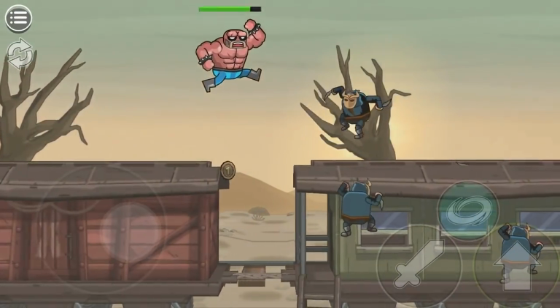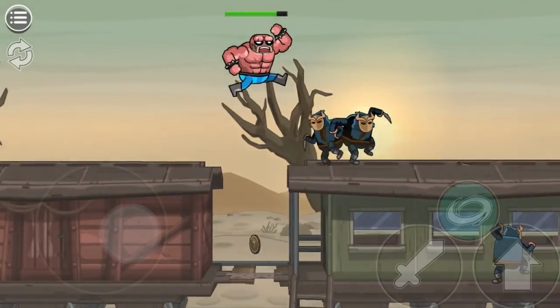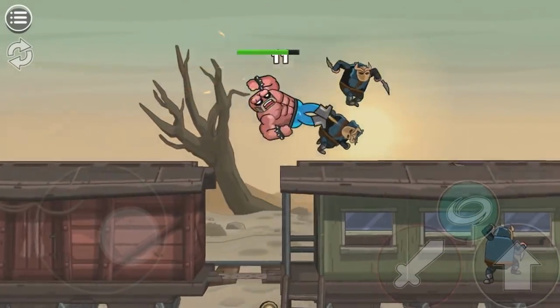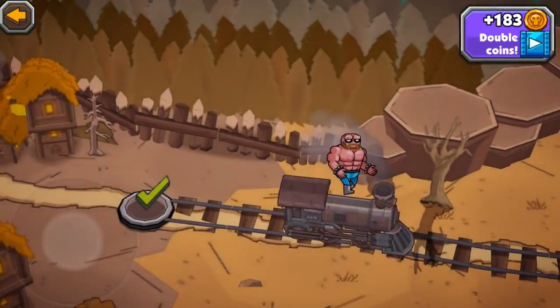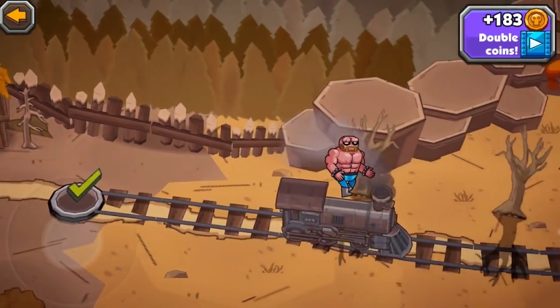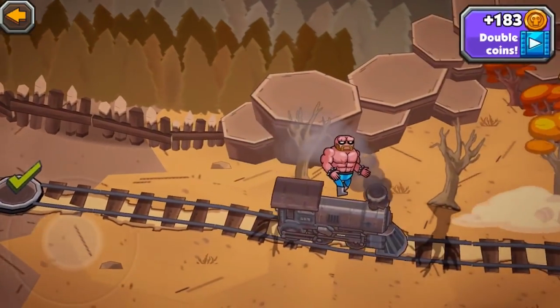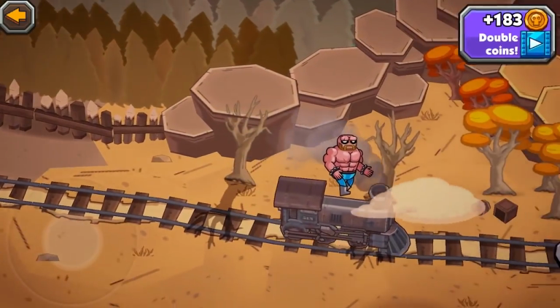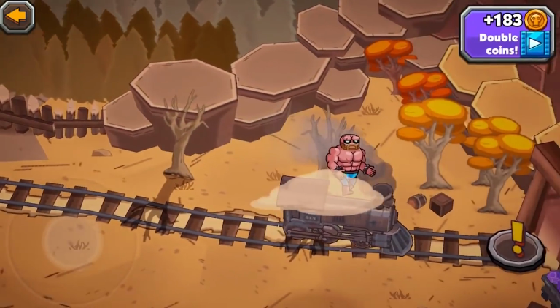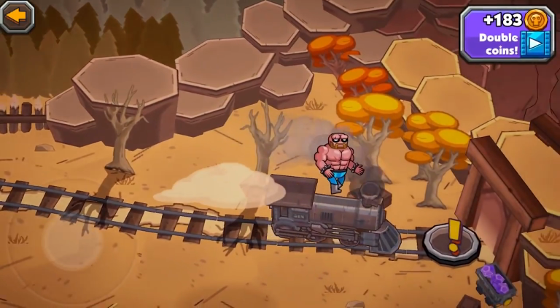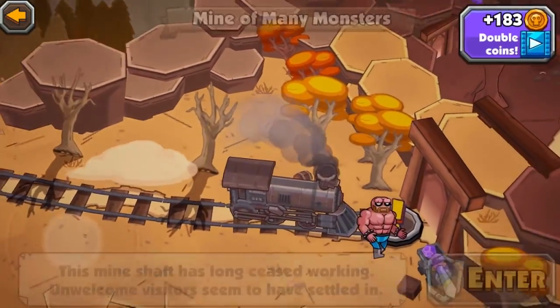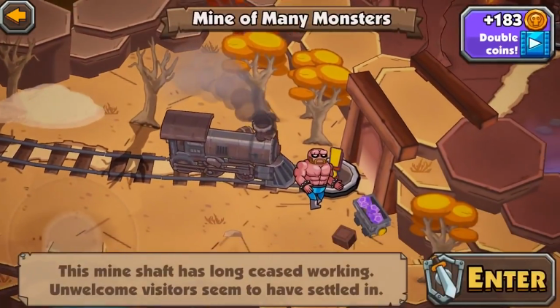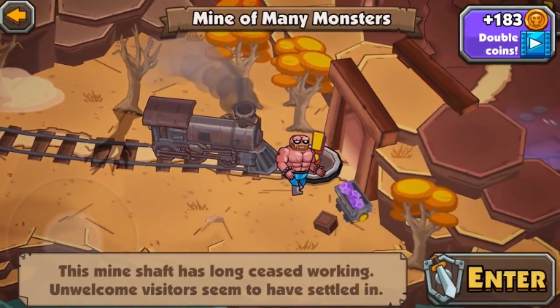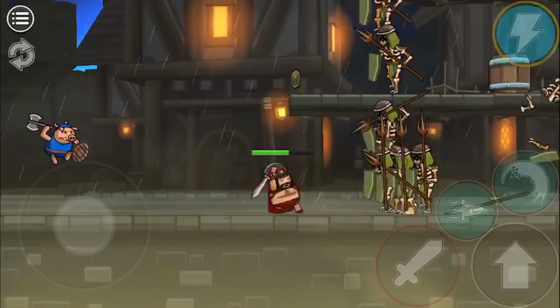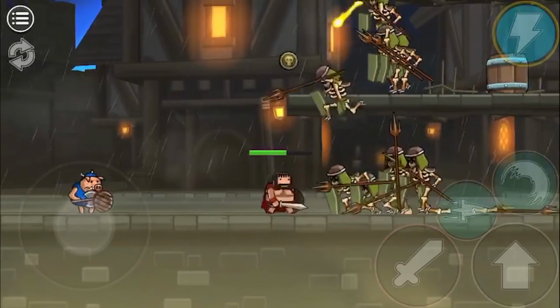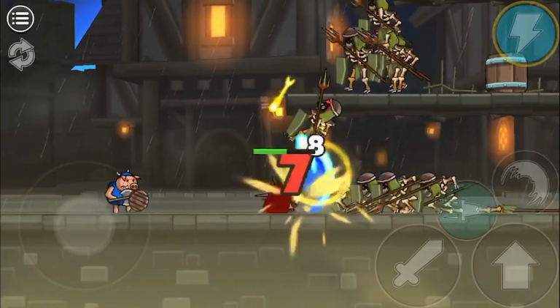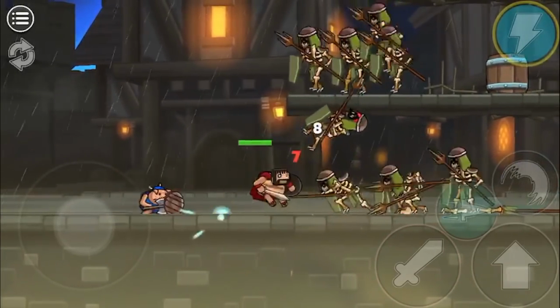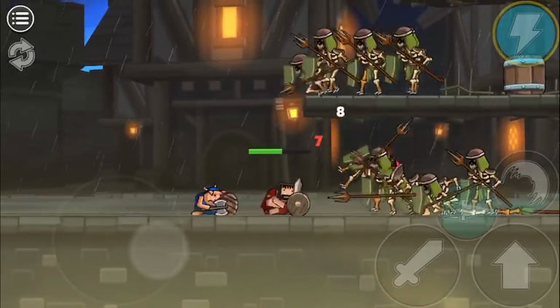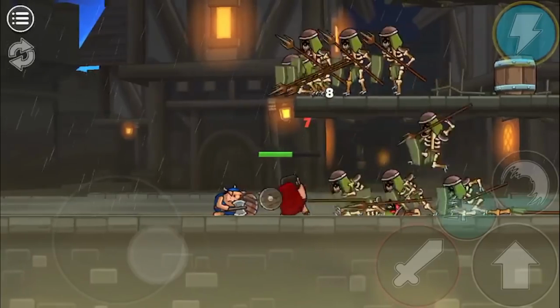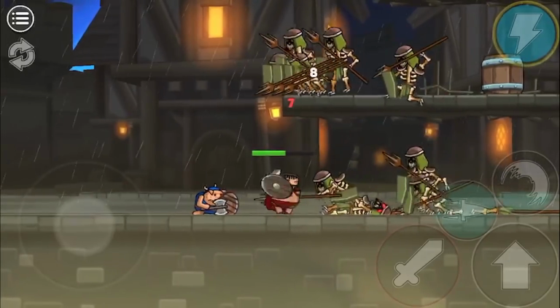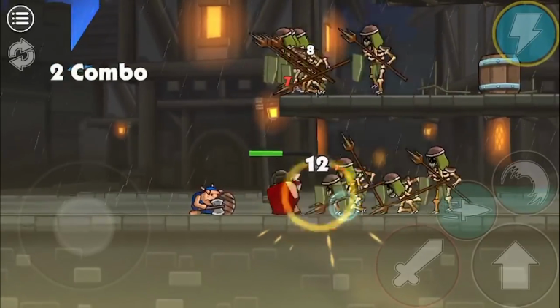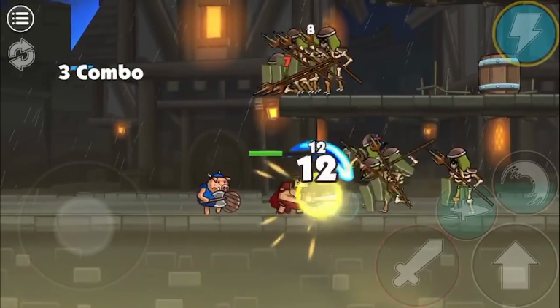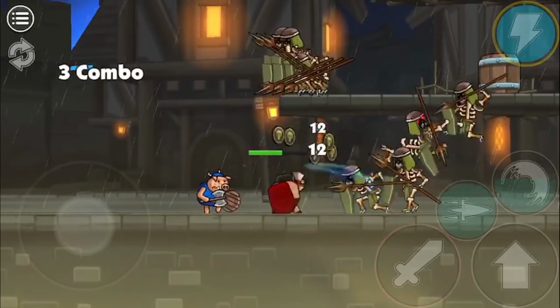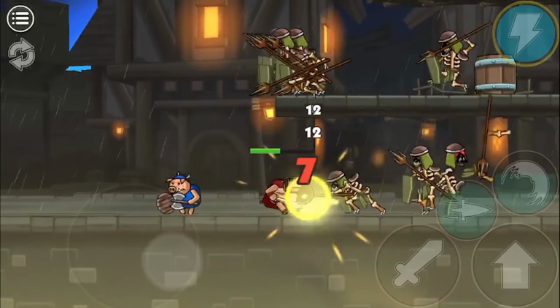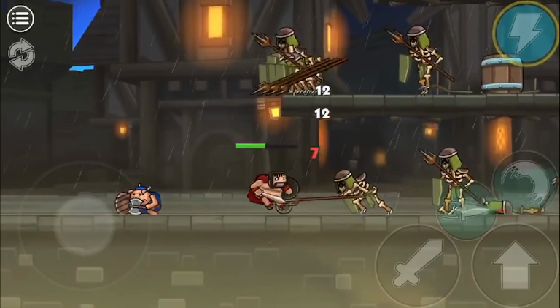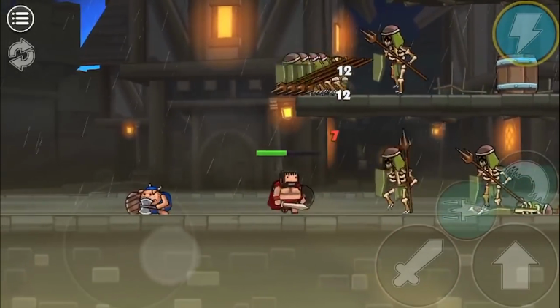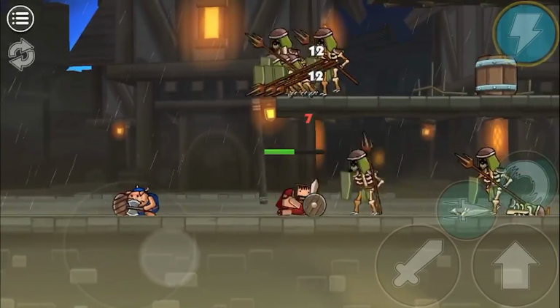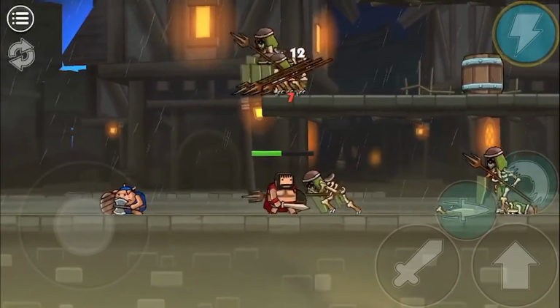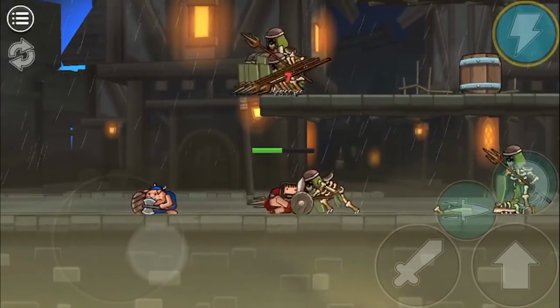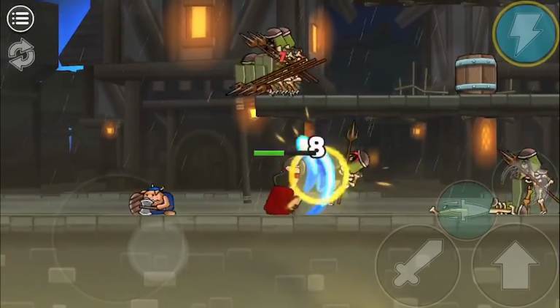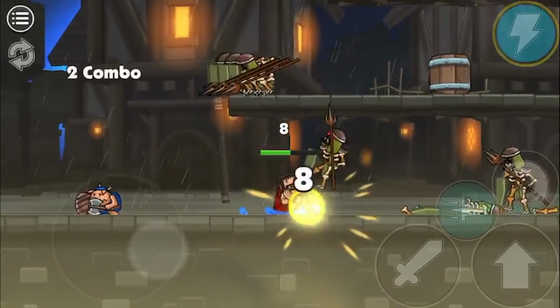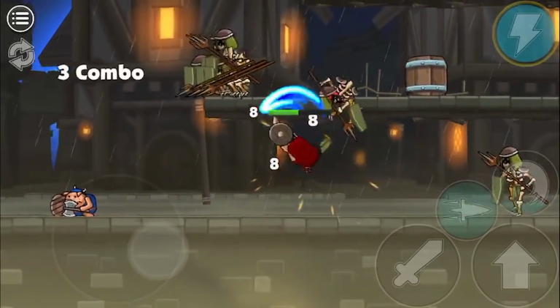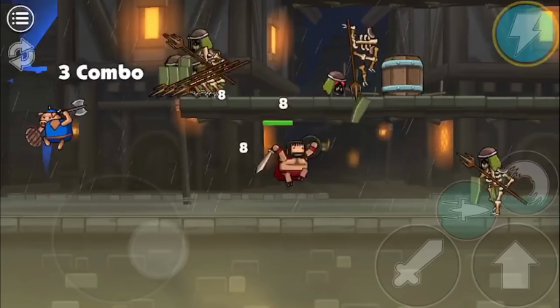Once you've picked your character, you stomp out into the campaign. This isn't a one-time thing — you can play any level you've unlocked with any of the other characters you've got. Don't like the warrior? Then just try something else.